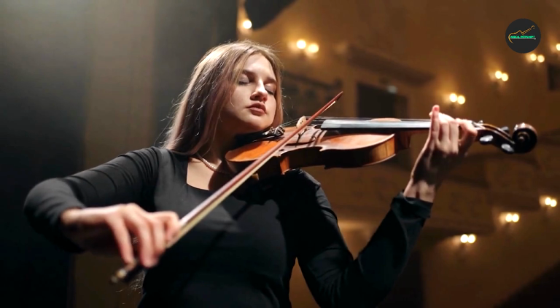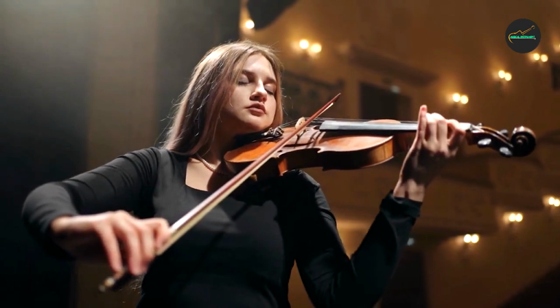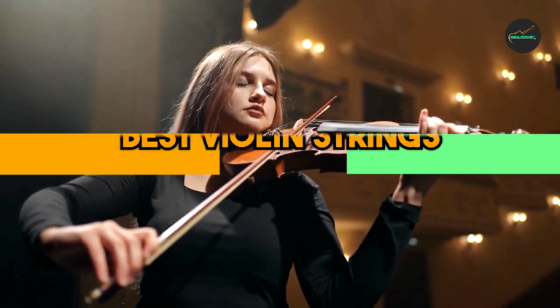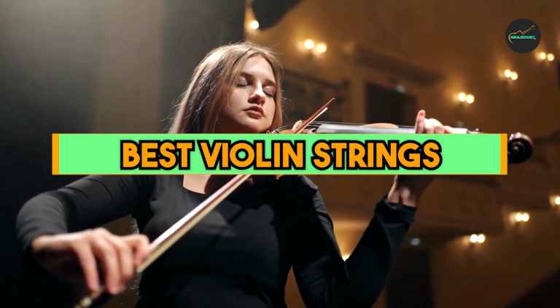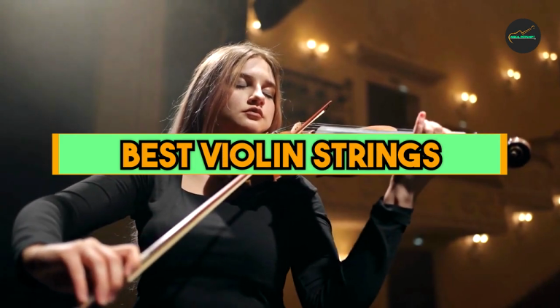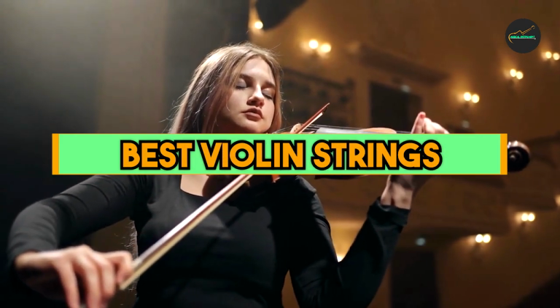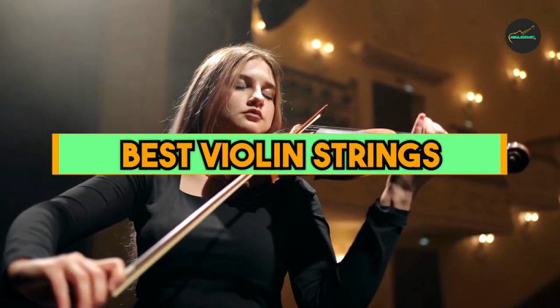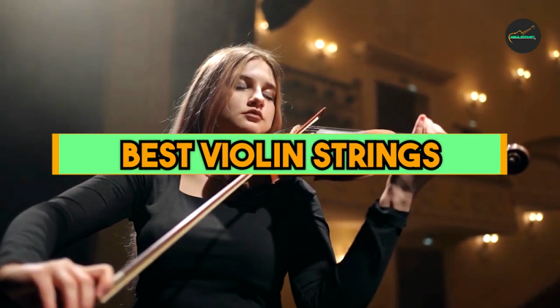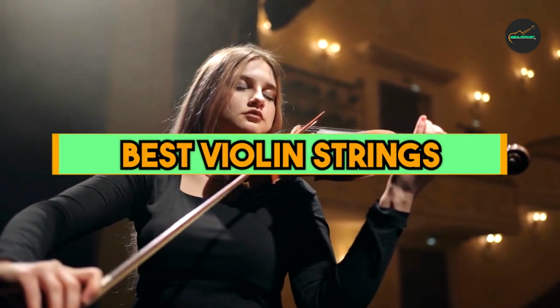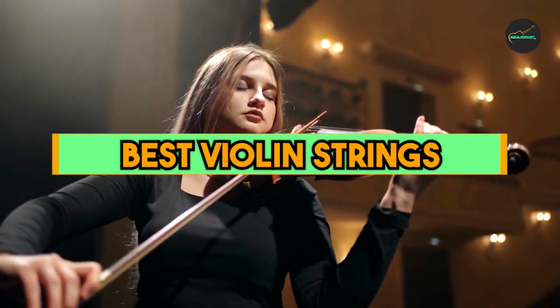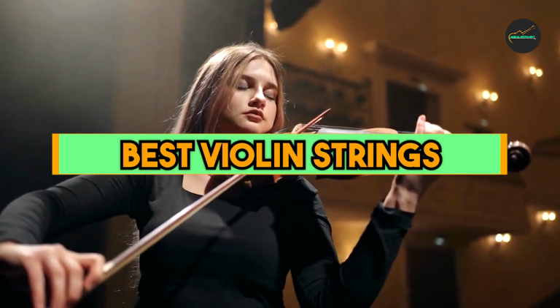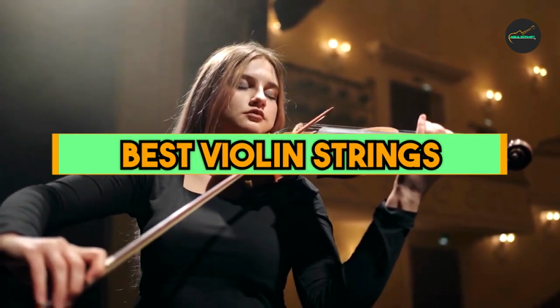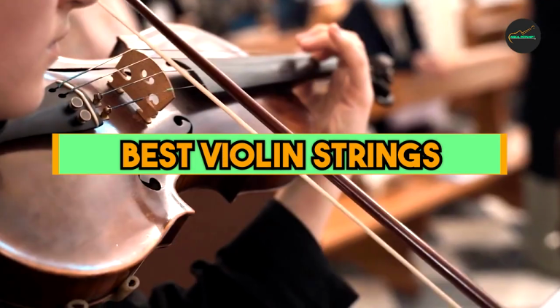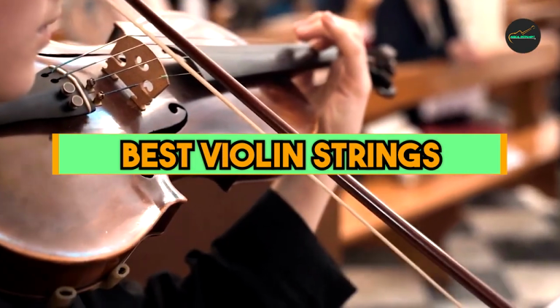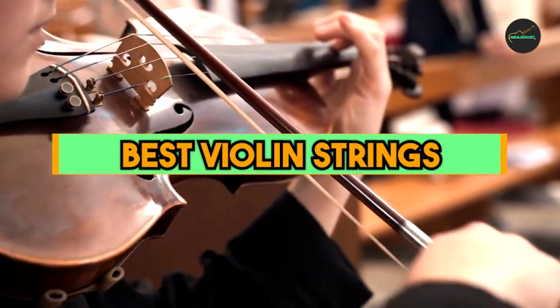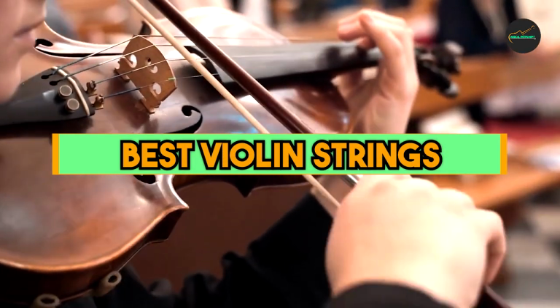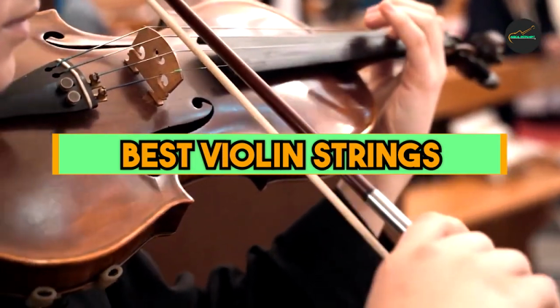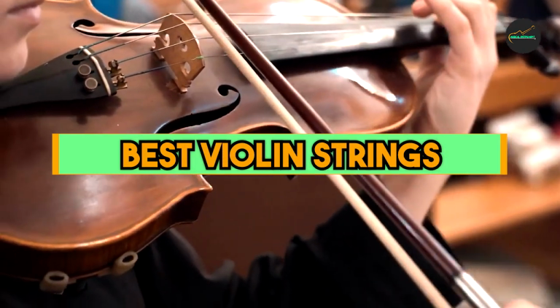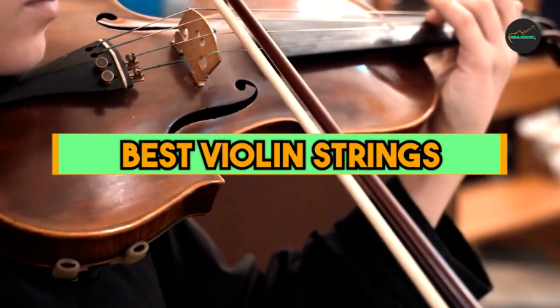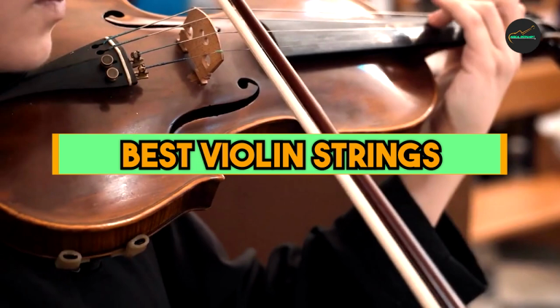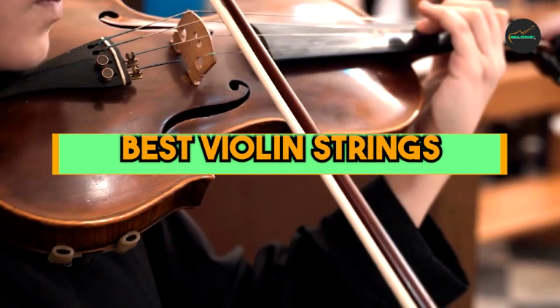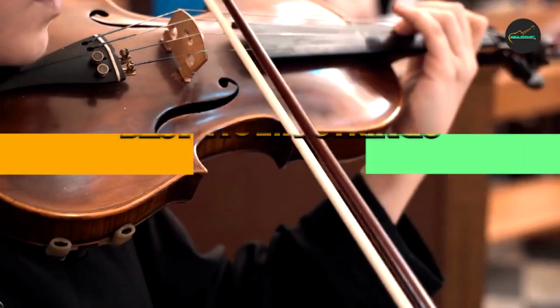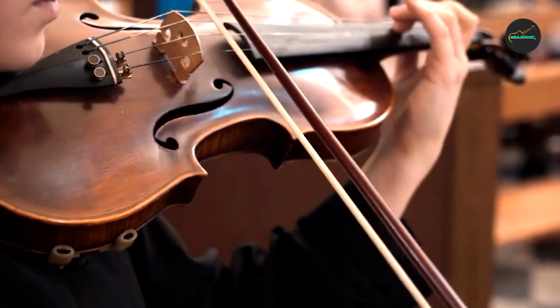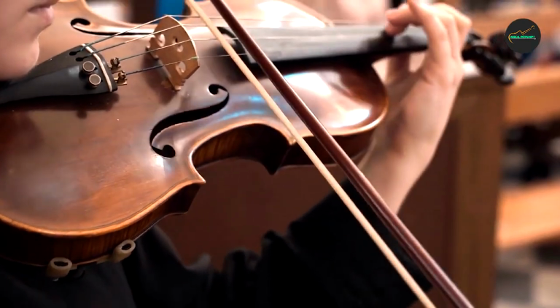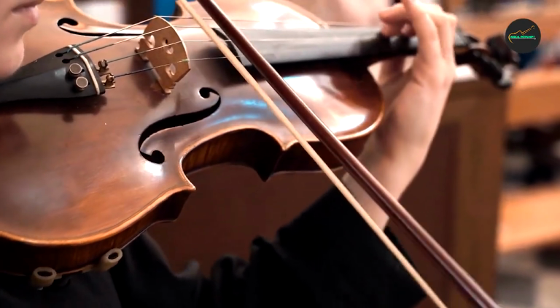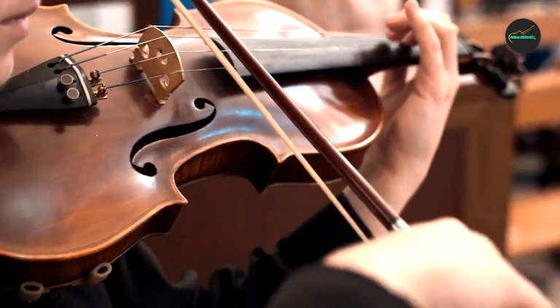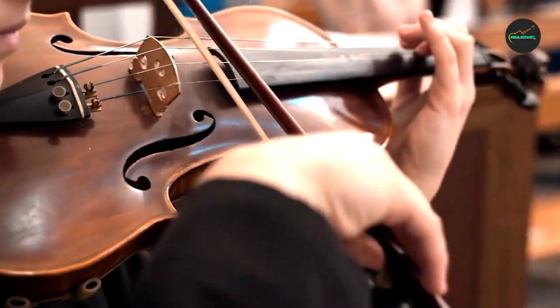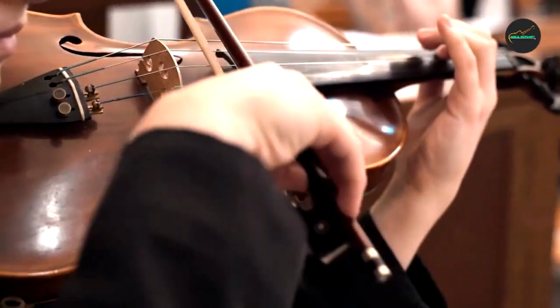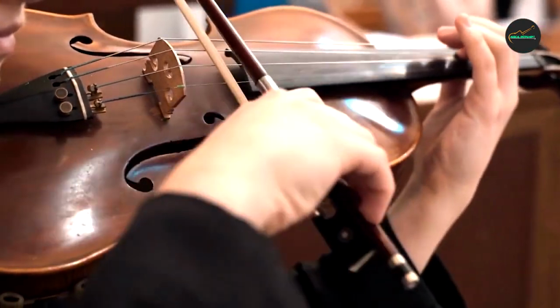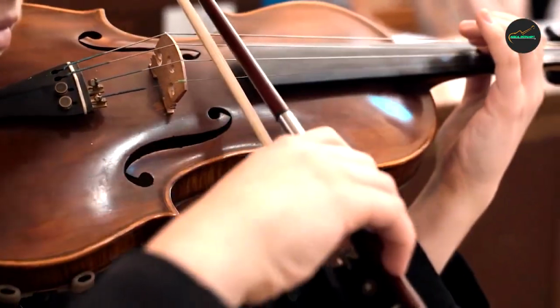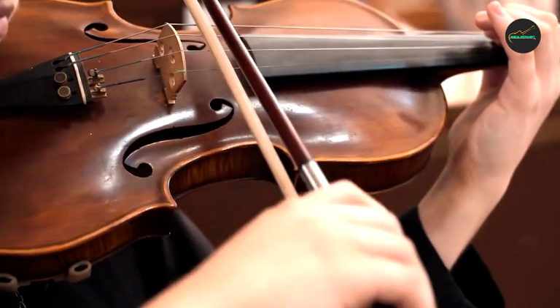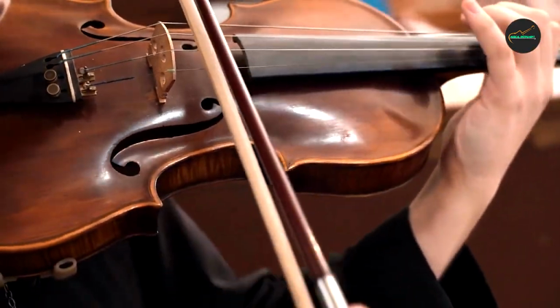If you want to get a good quality best violin strings according to your needs, then watch the video till the end and then decide to buy. So let's get started.